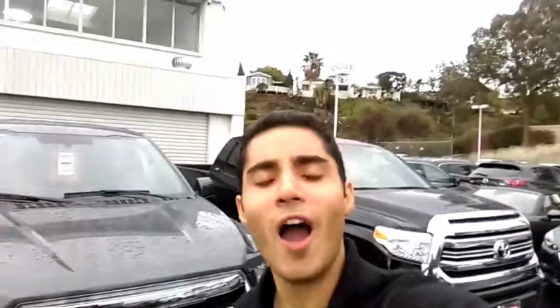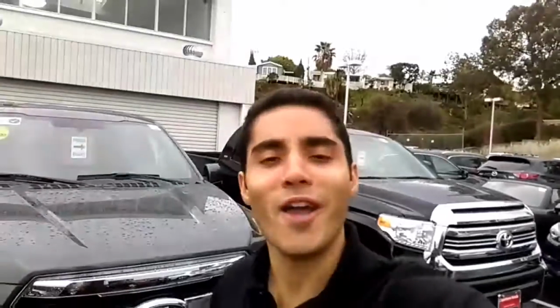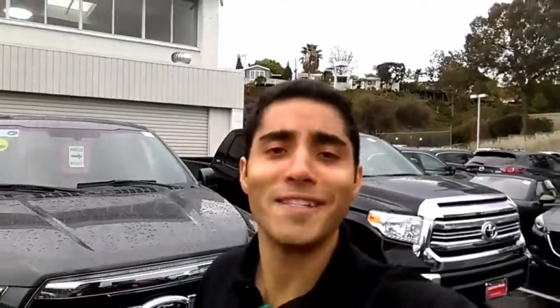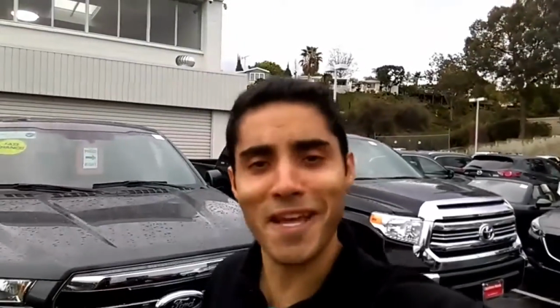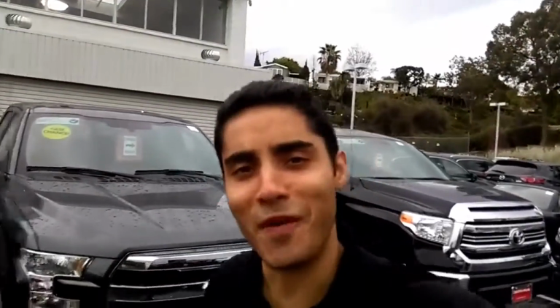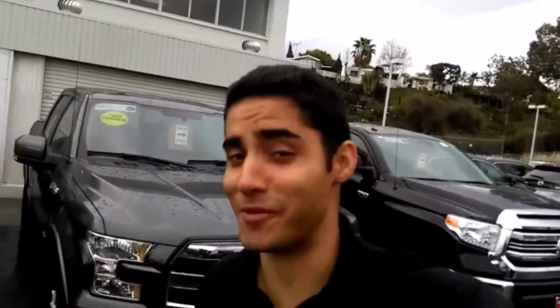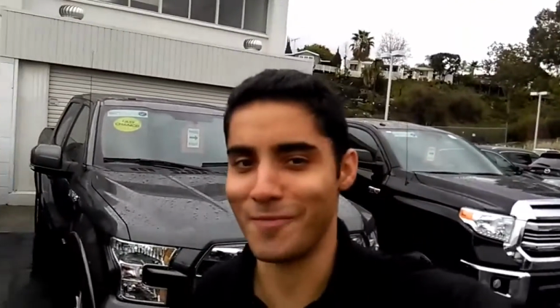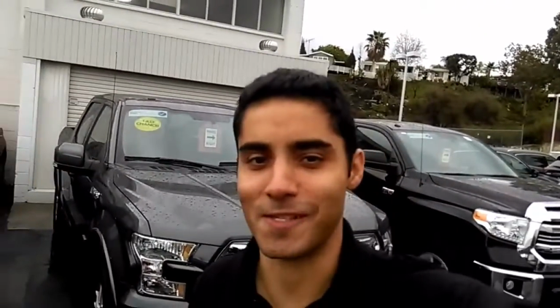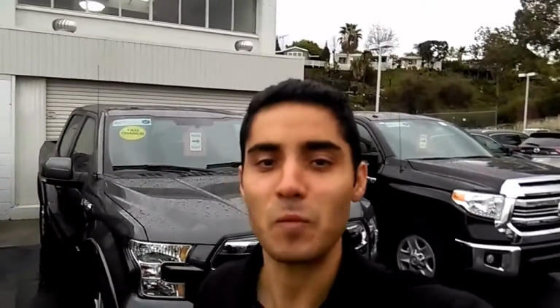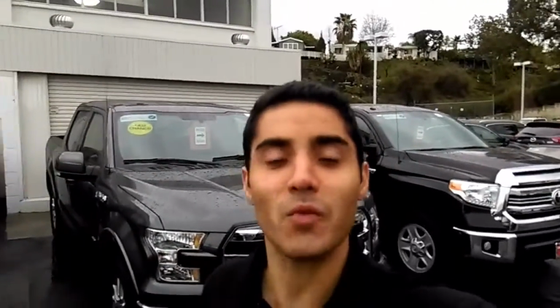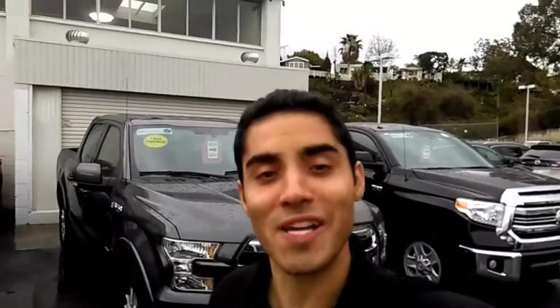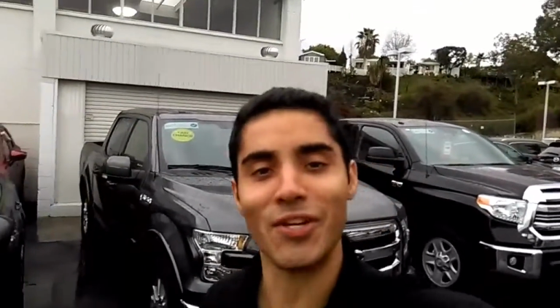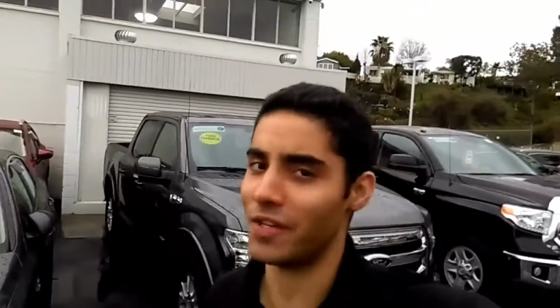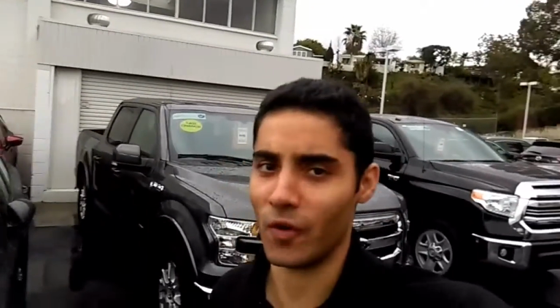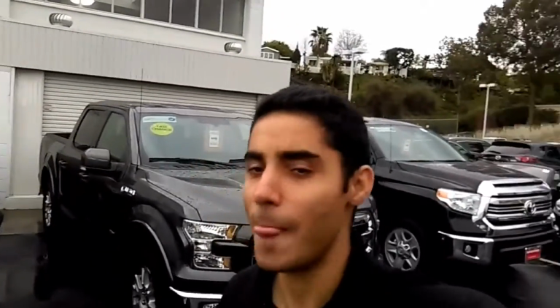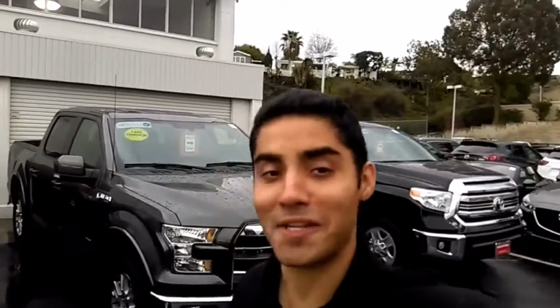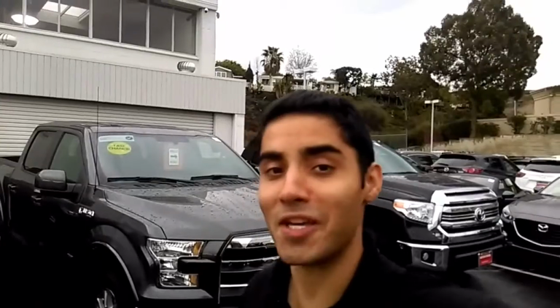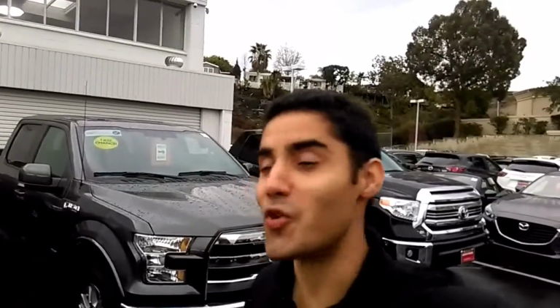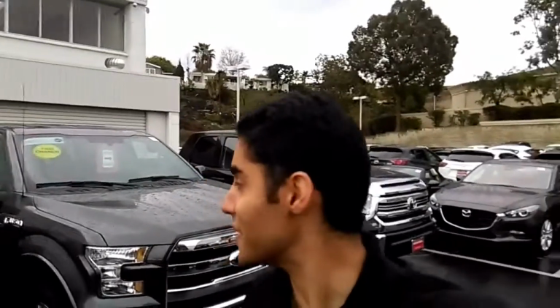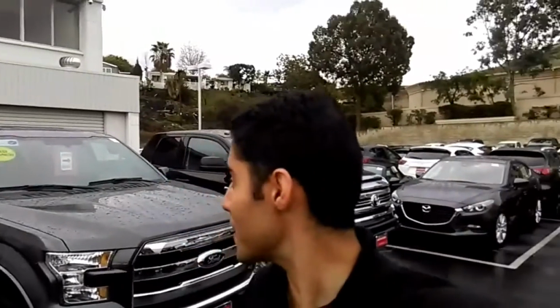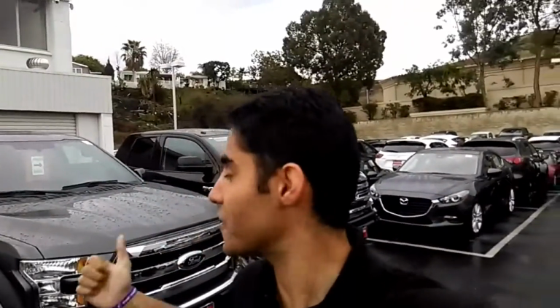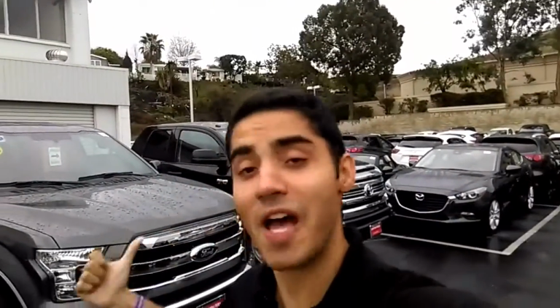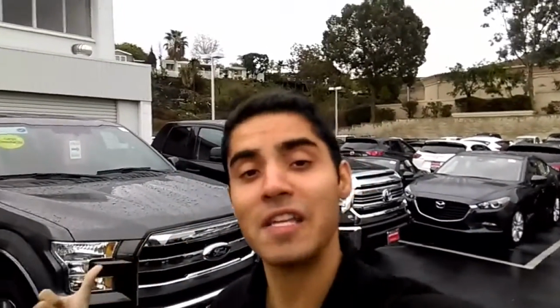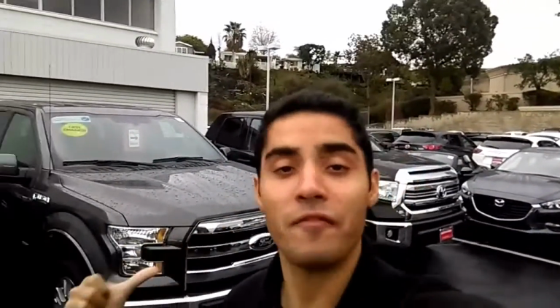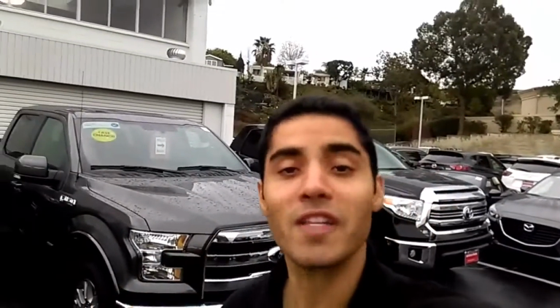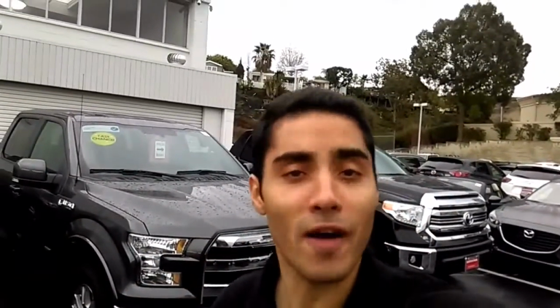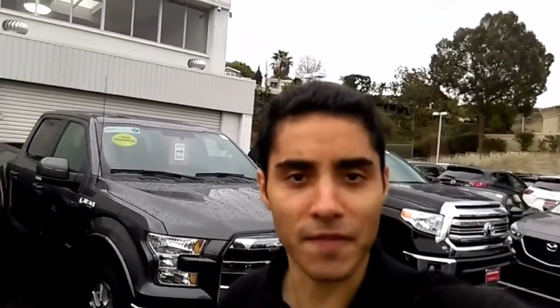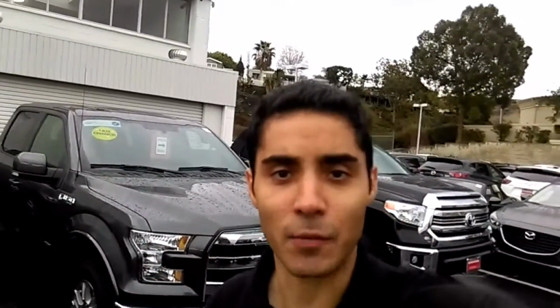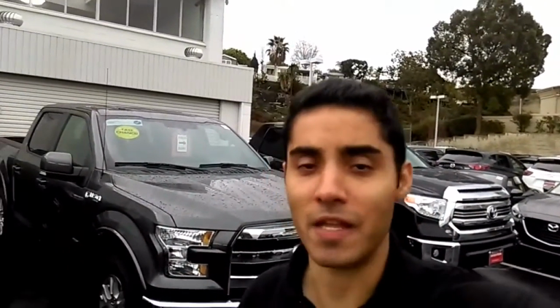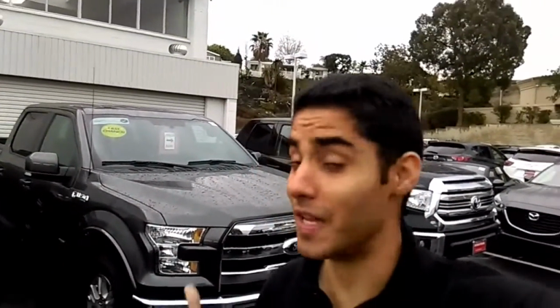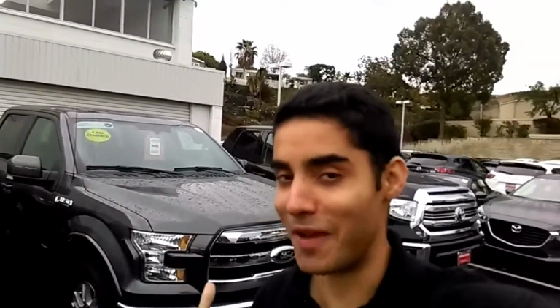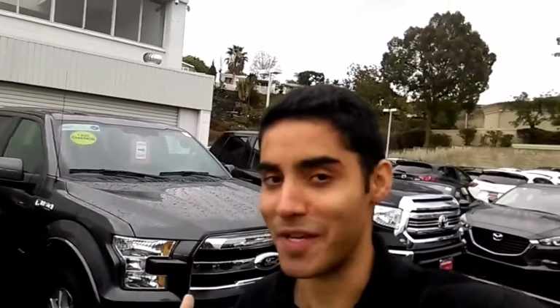Hi Ryan, this is AJ from Campestano Mazda. It was nice talking to you on the phone. I thought I'd give you a quick clip of this nice Ford F-150 that we have in here.